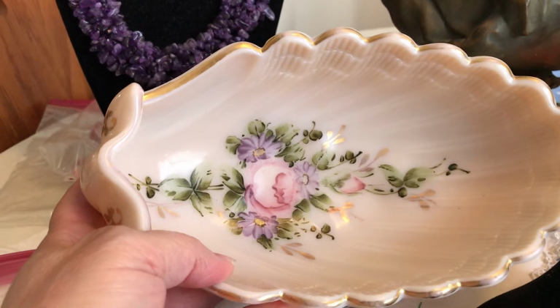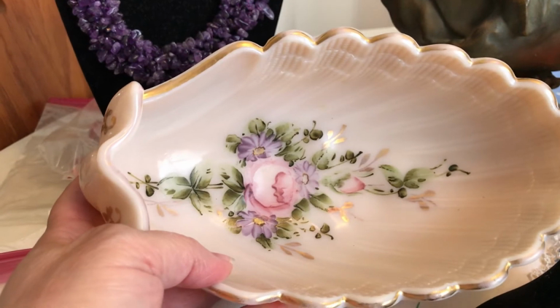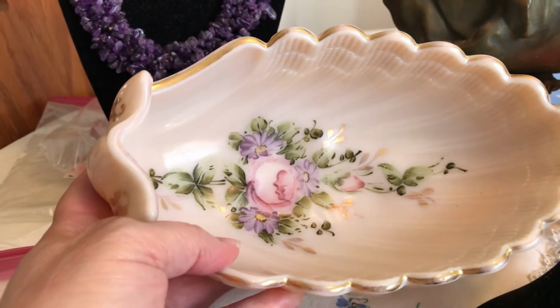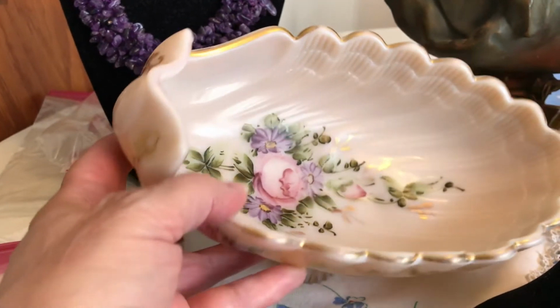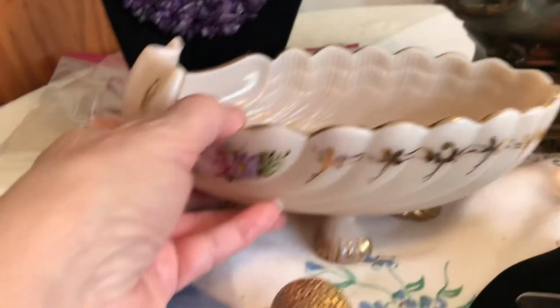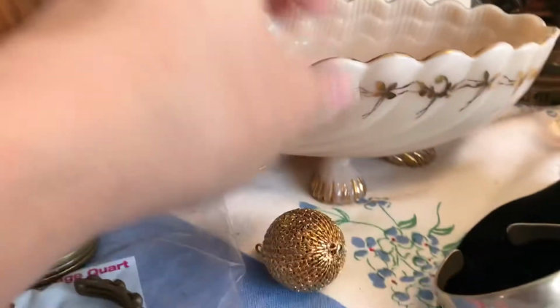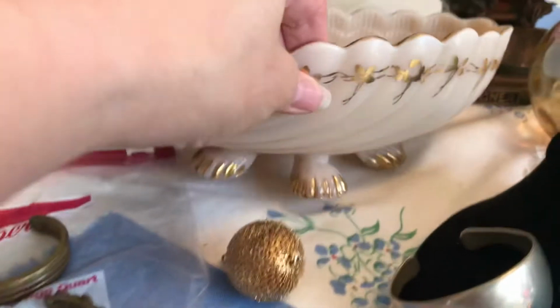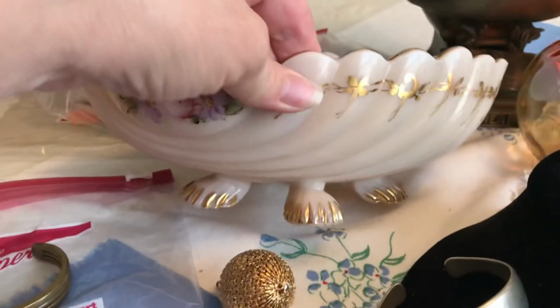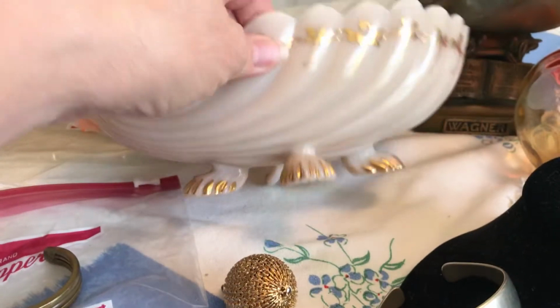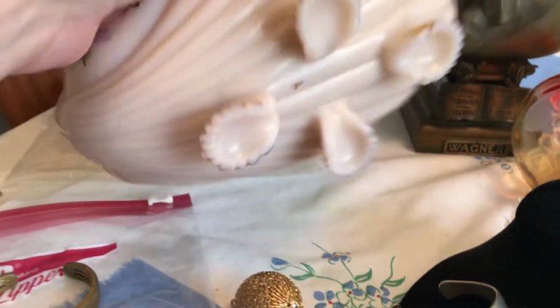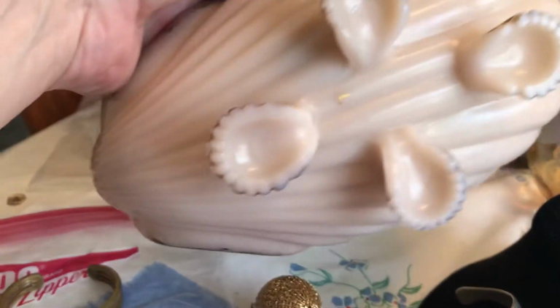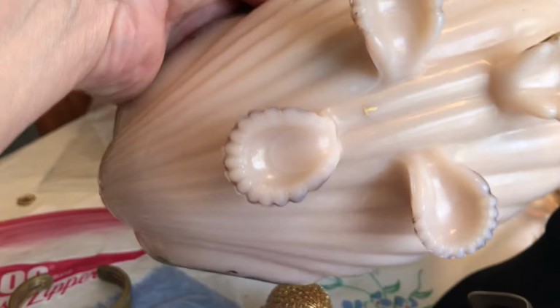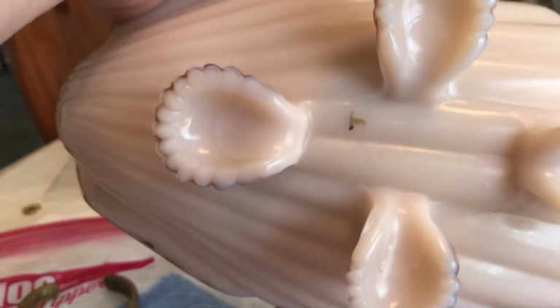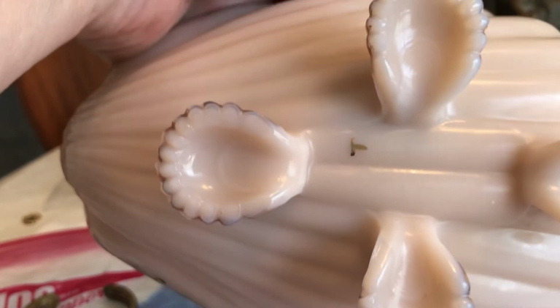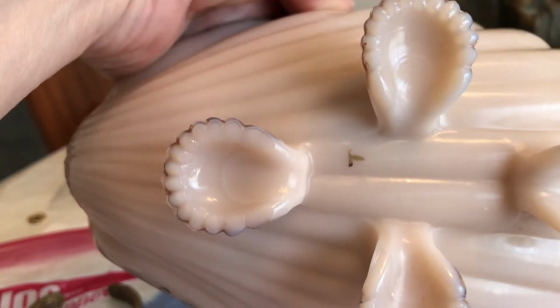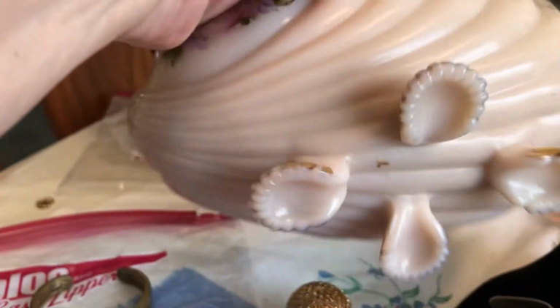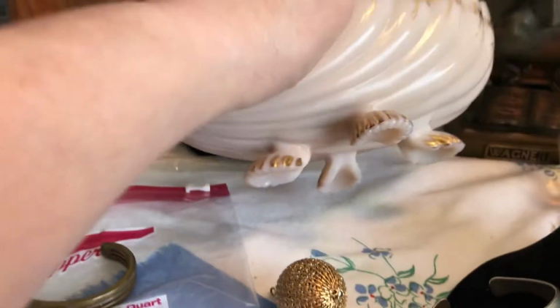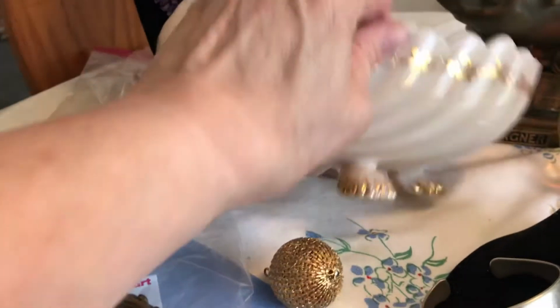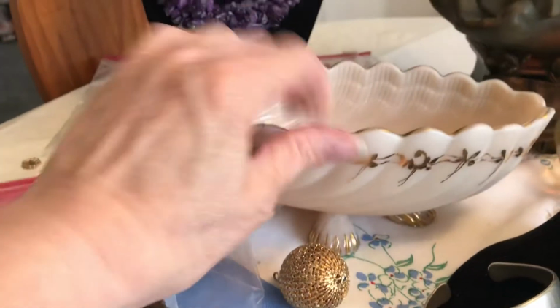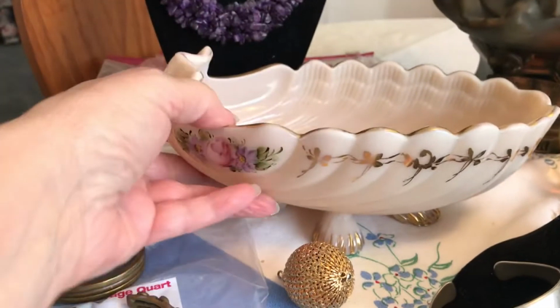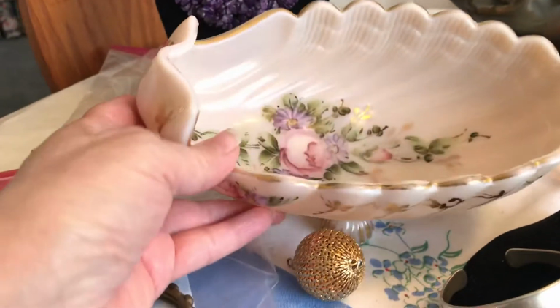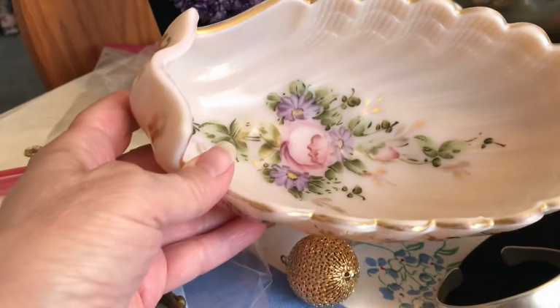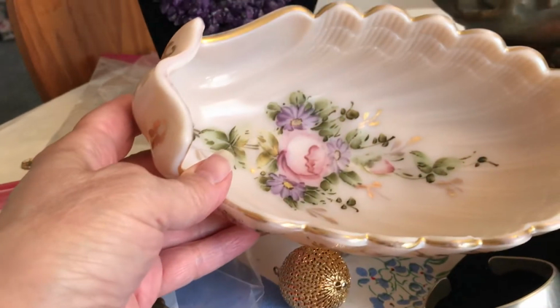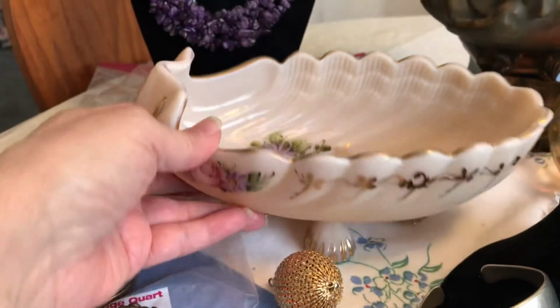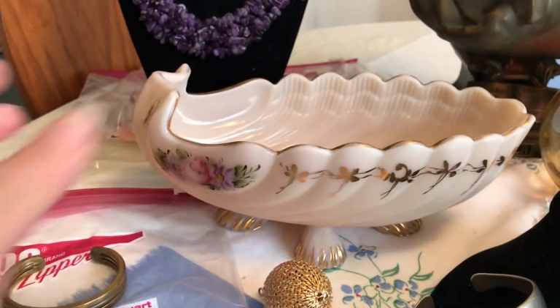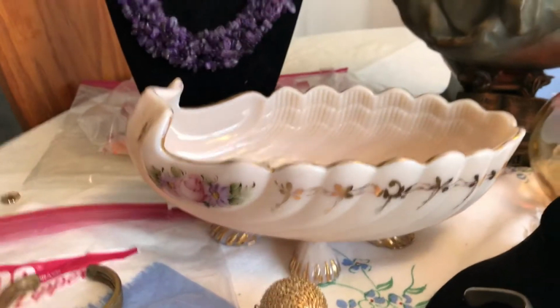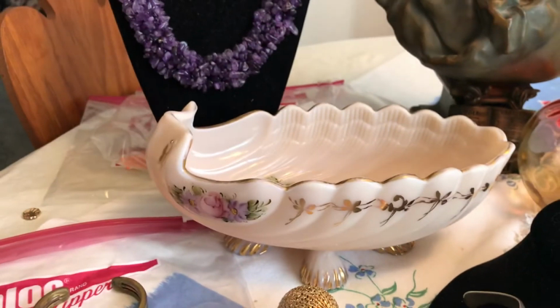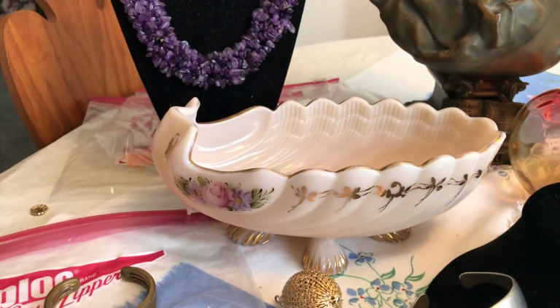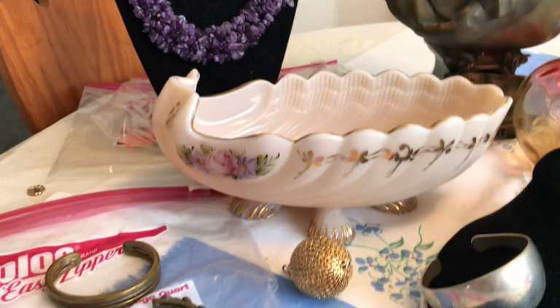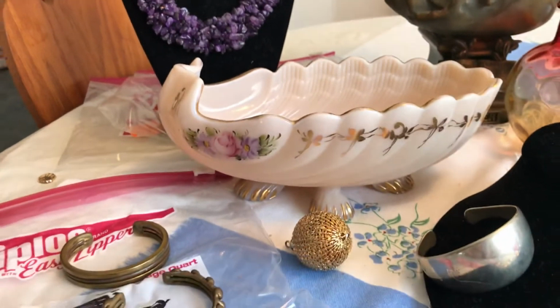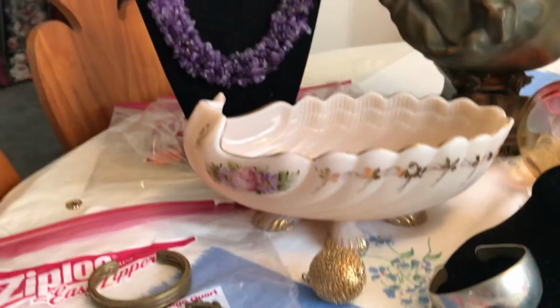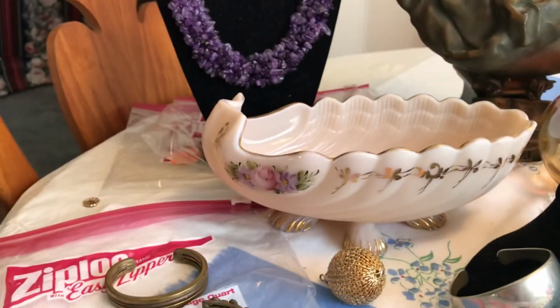The first thing I noticed was this little pink shell-shaped hand-painted dish. Let me know if you know what this is — it's got a T on the bottom. It reminds me of things you saw in the bathroom back in the 50s or 60s, and that was $2.